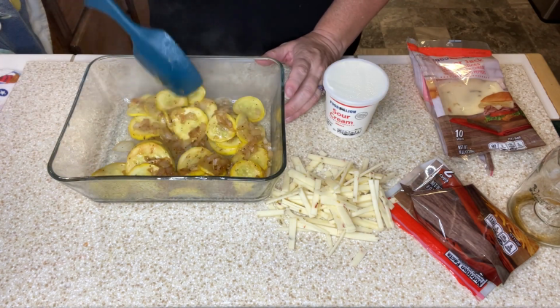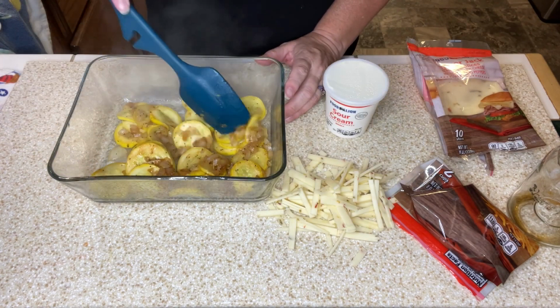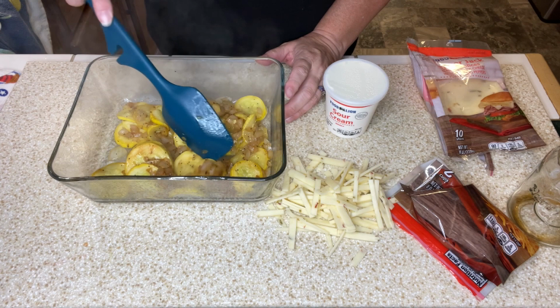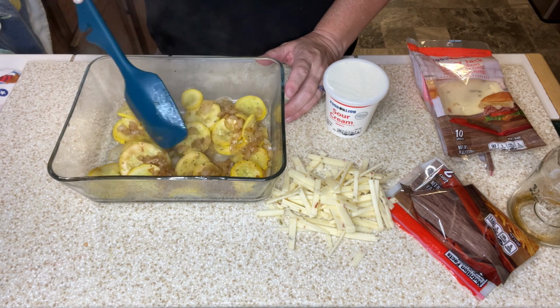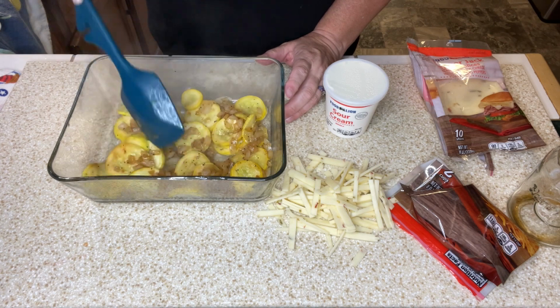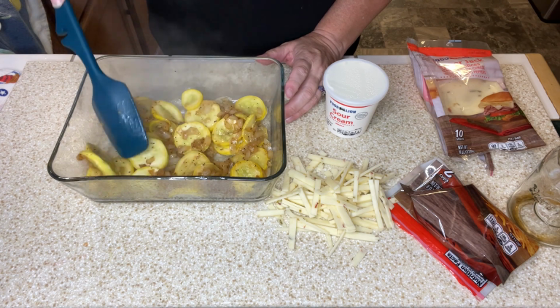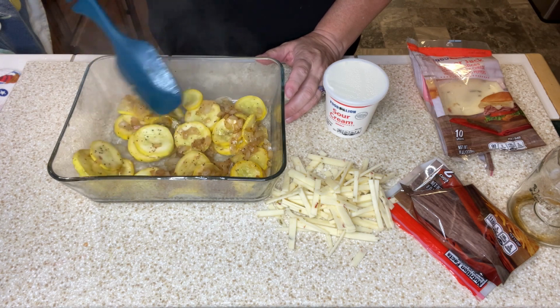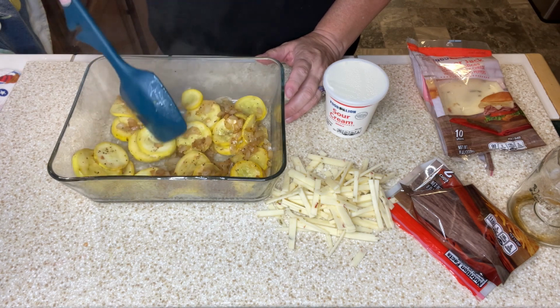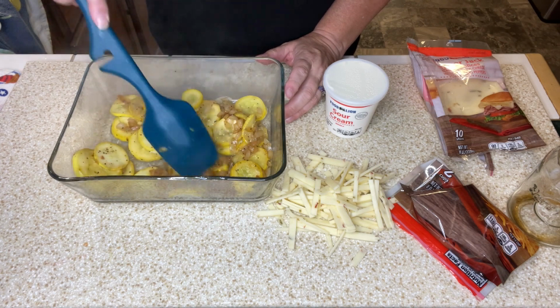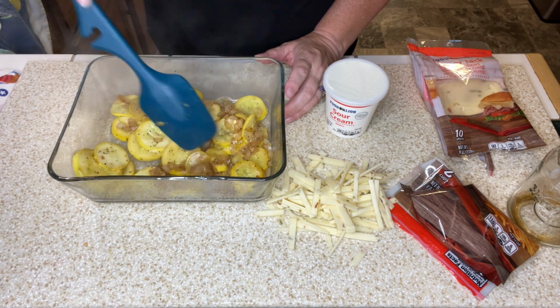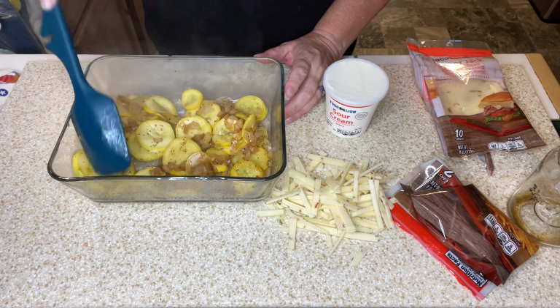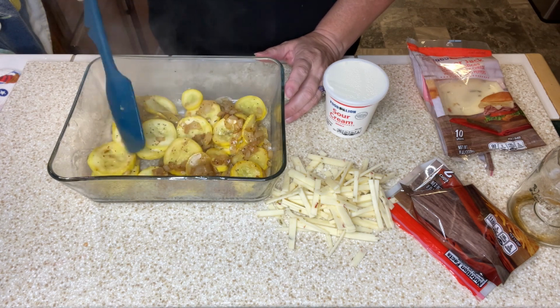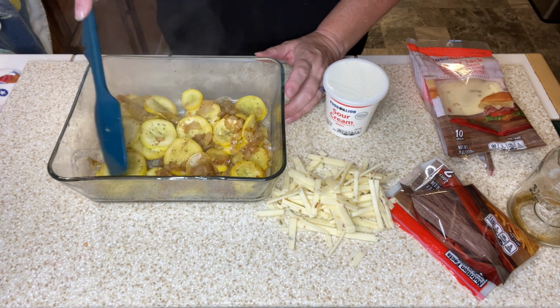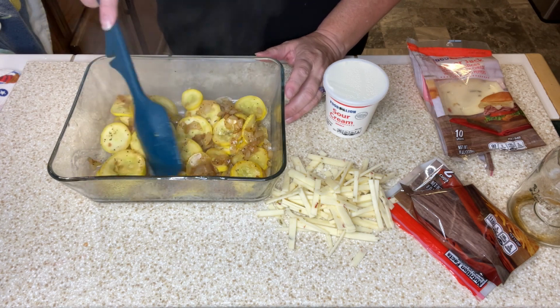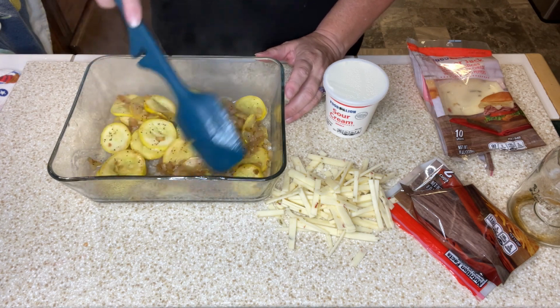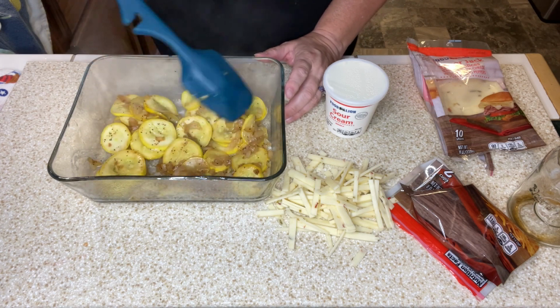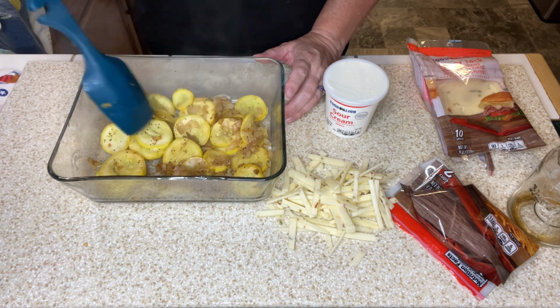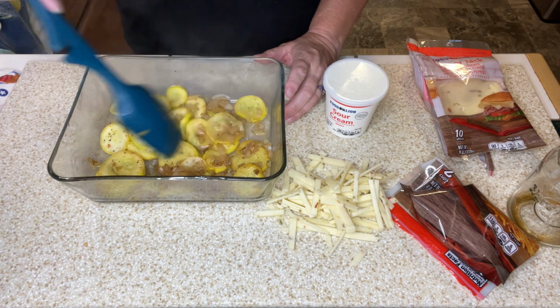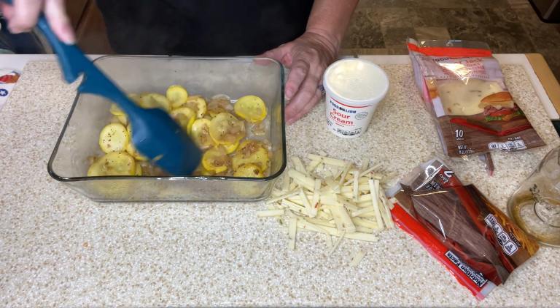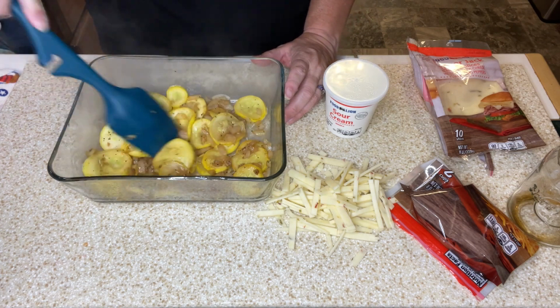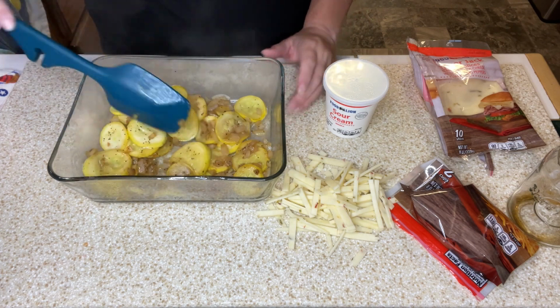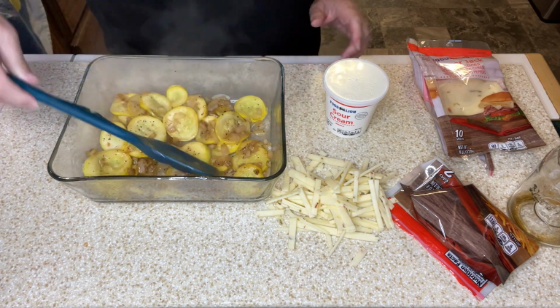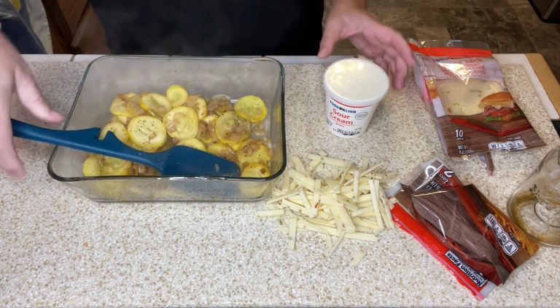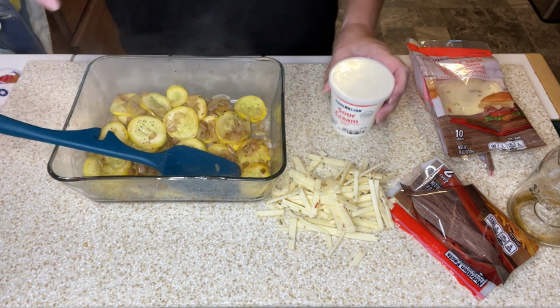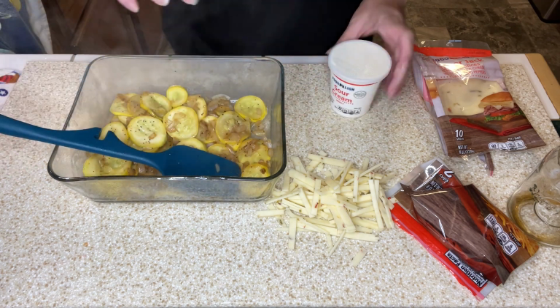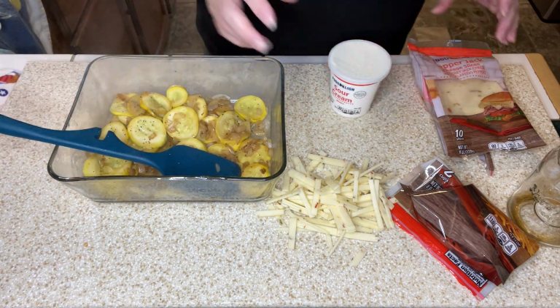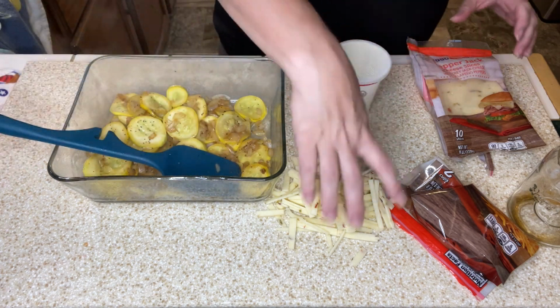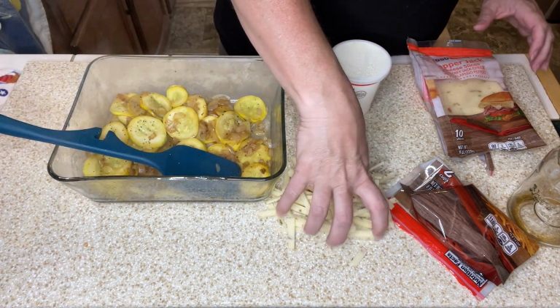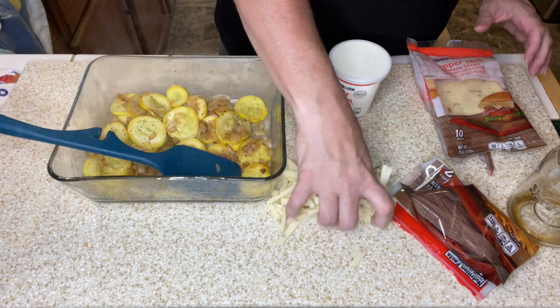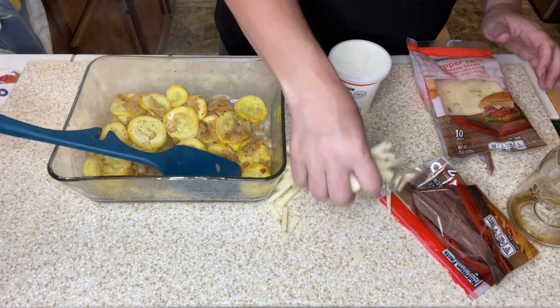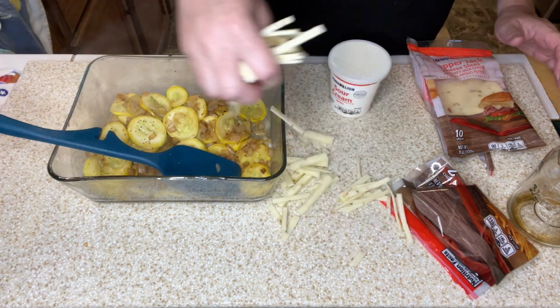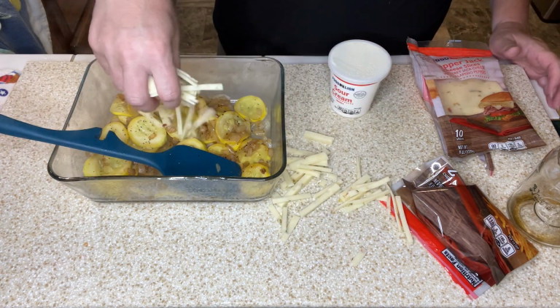I have this halved recipe so this casserole dish is probably even too big, but the original recipe calls for a 9x13. Alright, then I'm going to put in my pepper jack cheese.